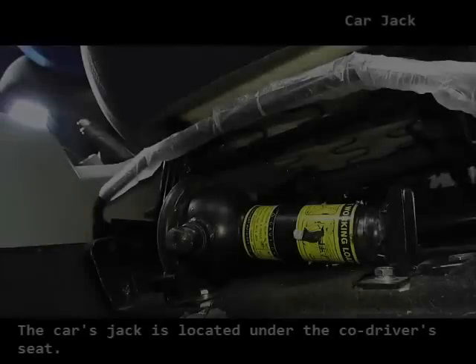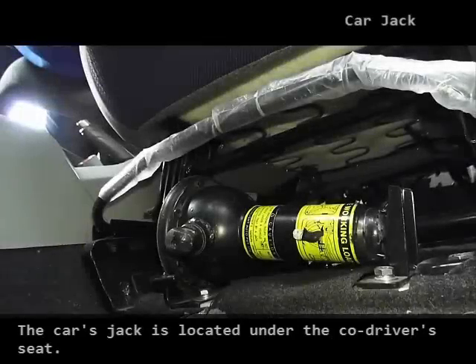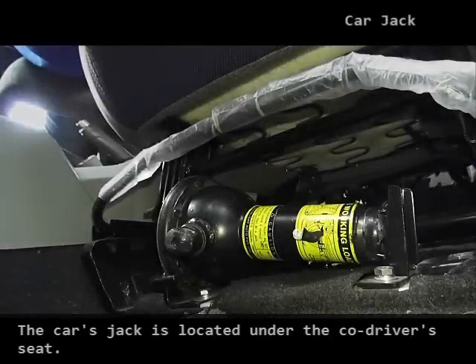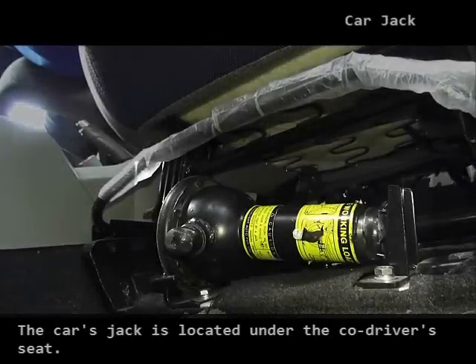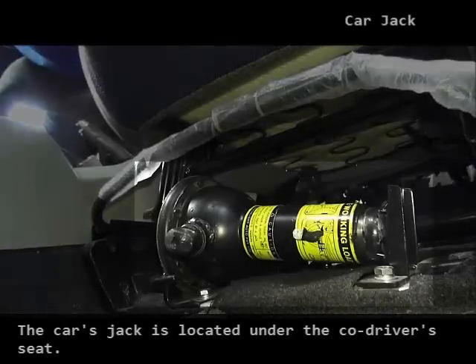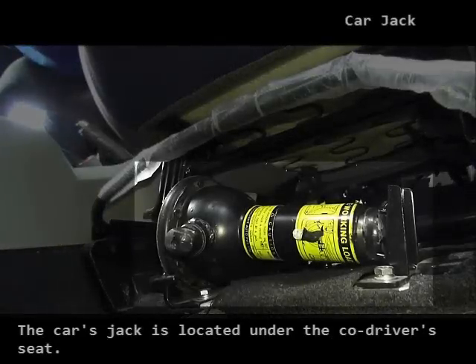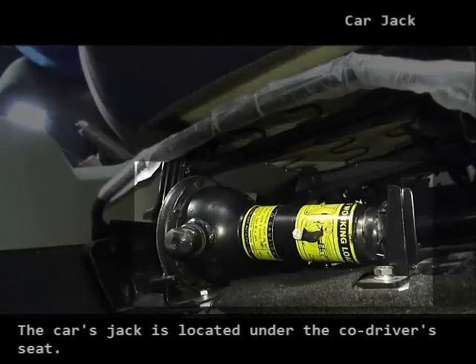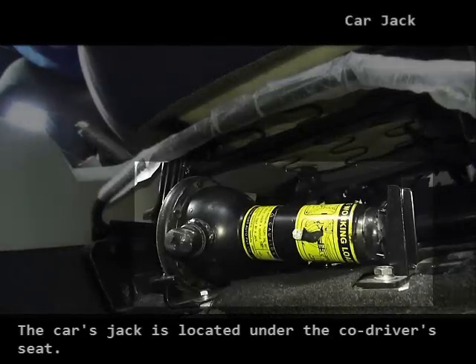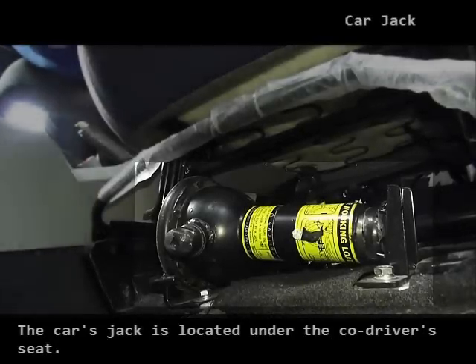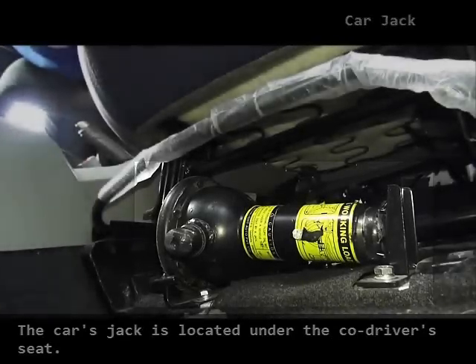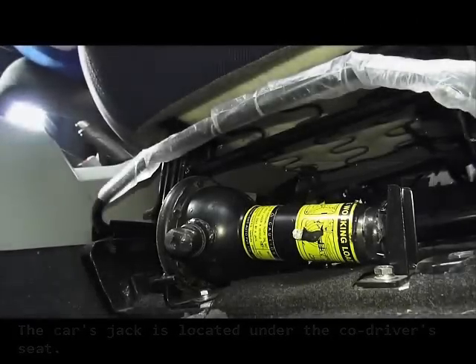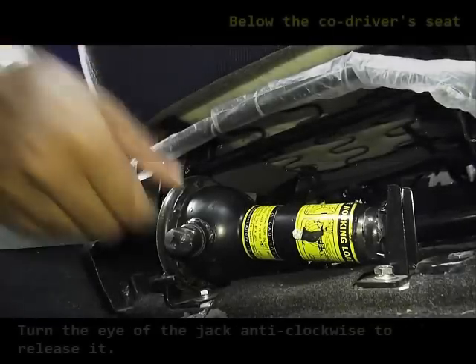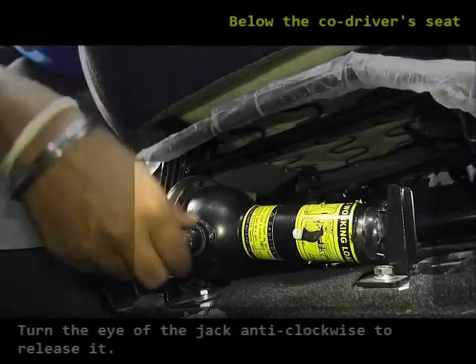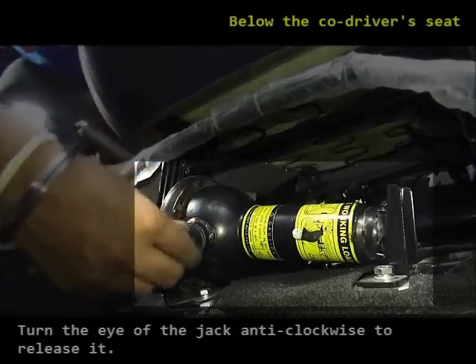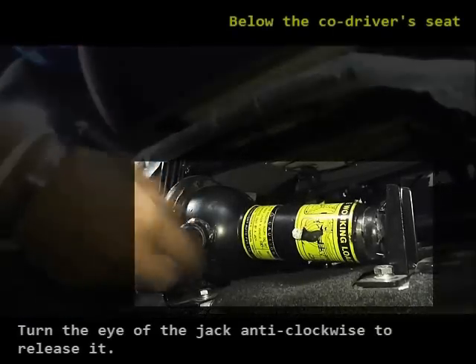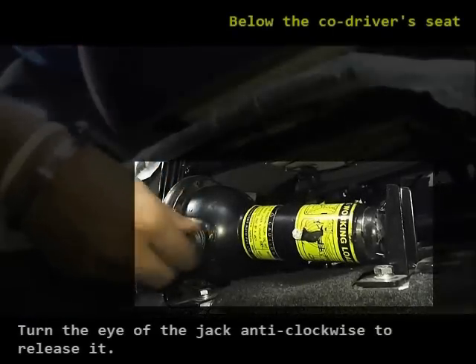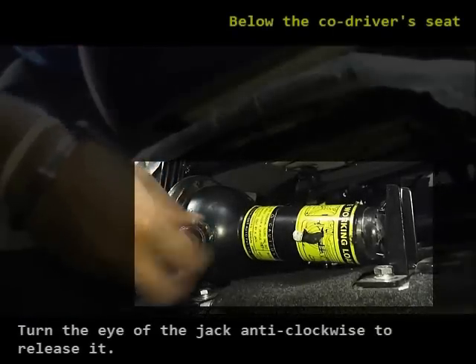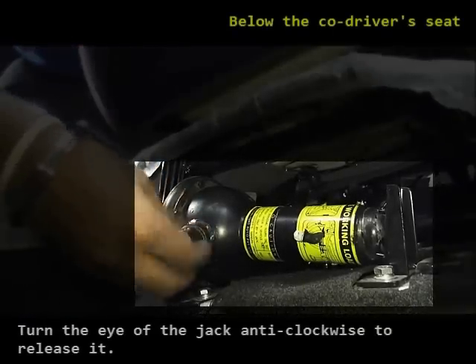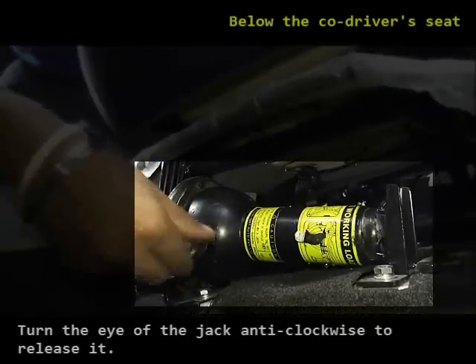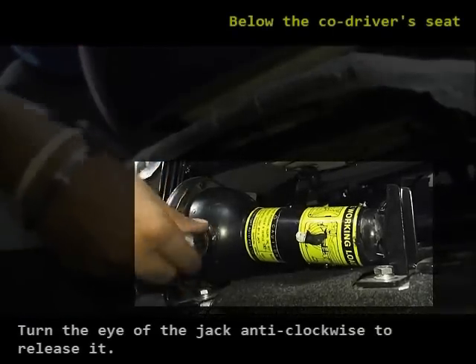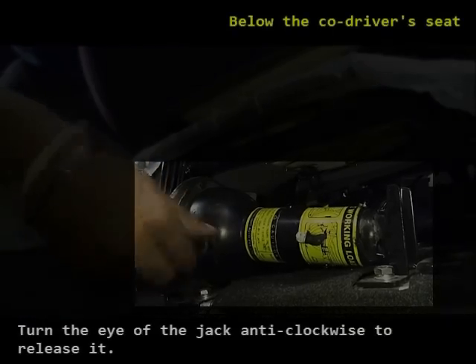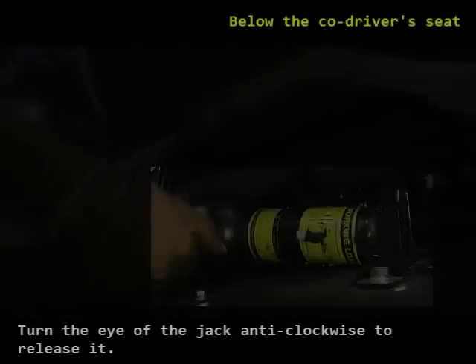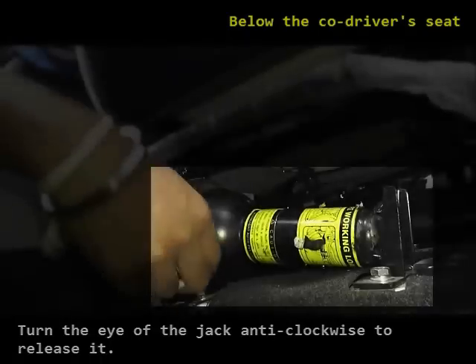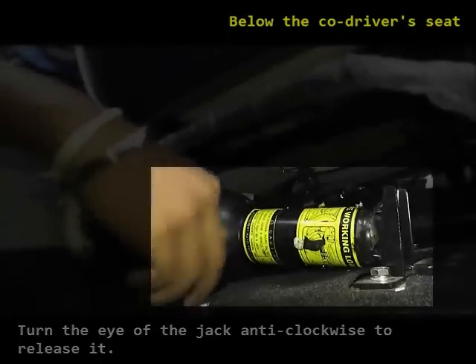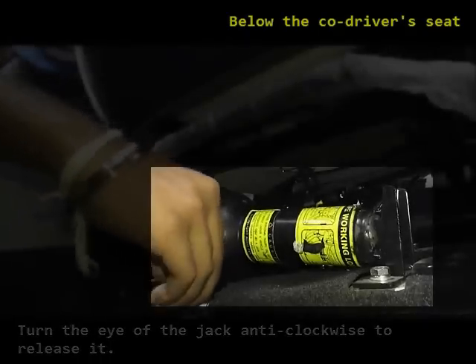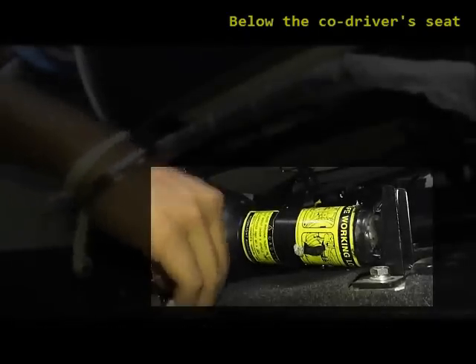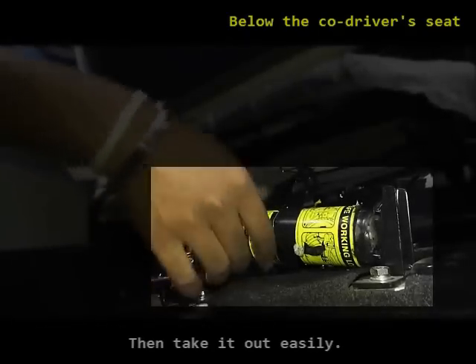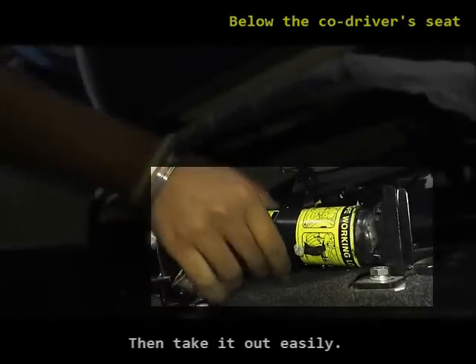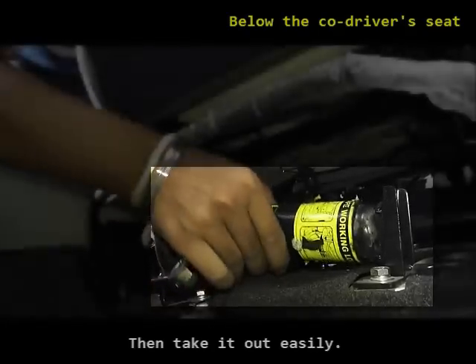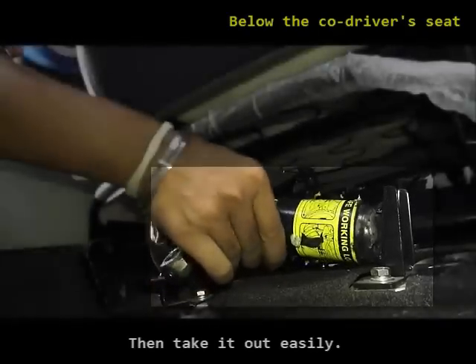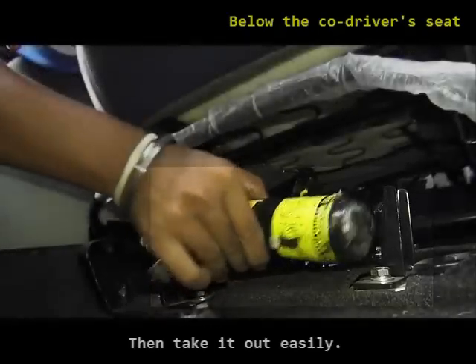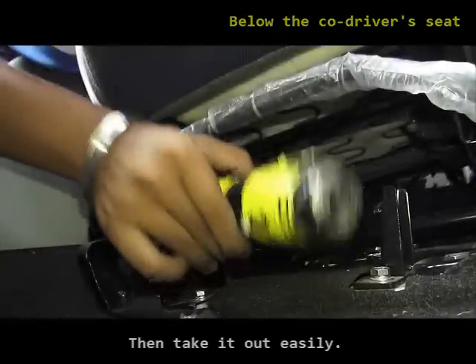The car's jack is located under the co-driver's seat. Turn the eye of the jack anti-clockwise to release it from its slot, then take it out easily.